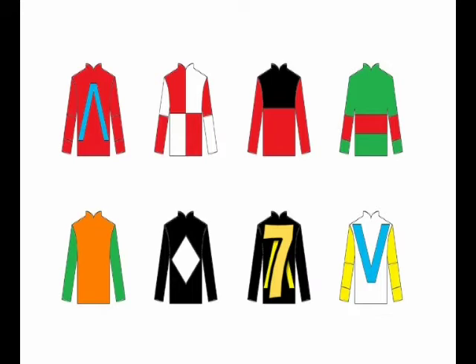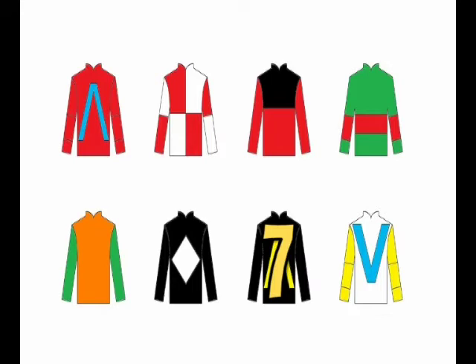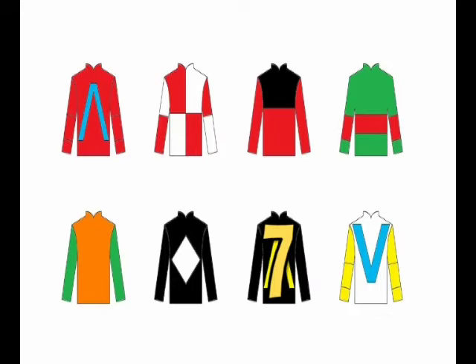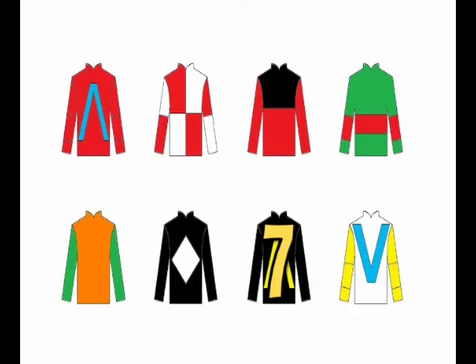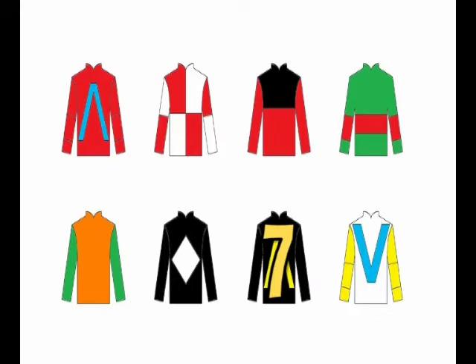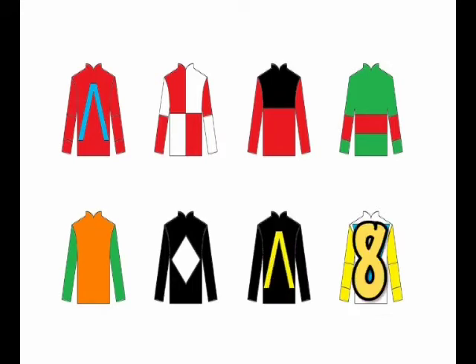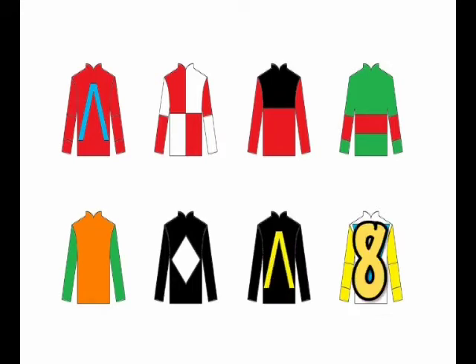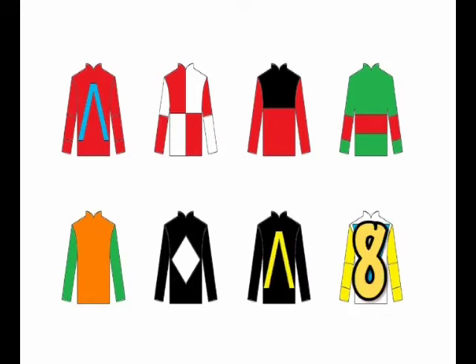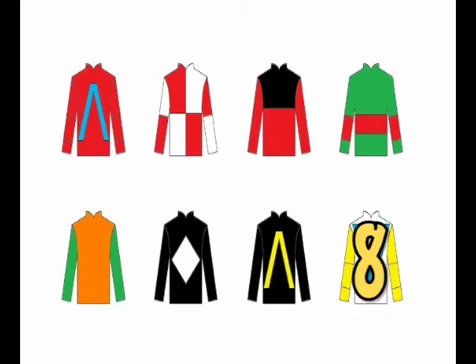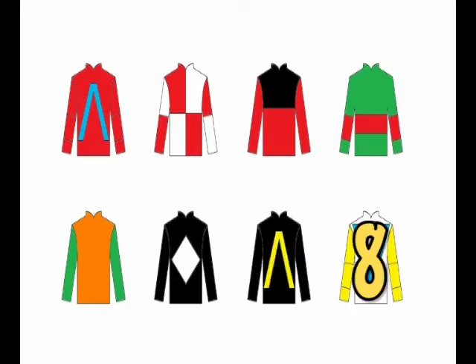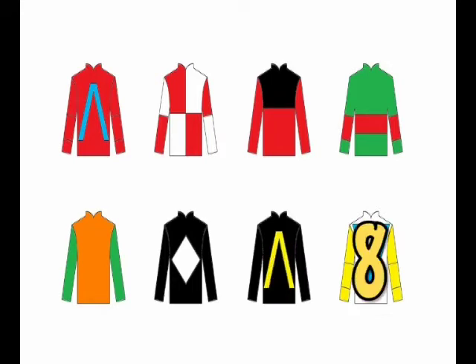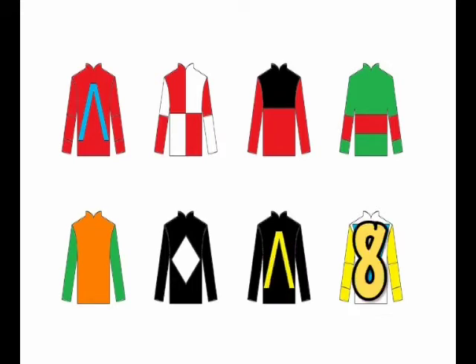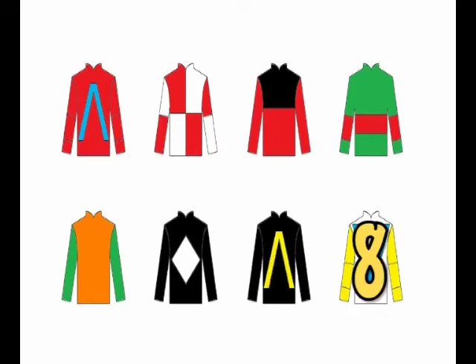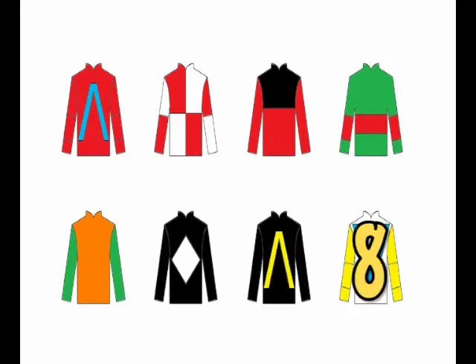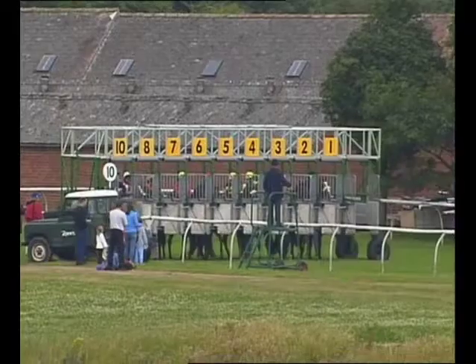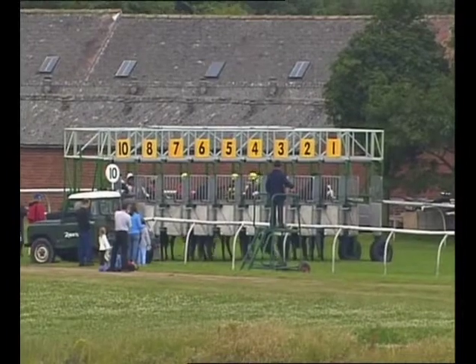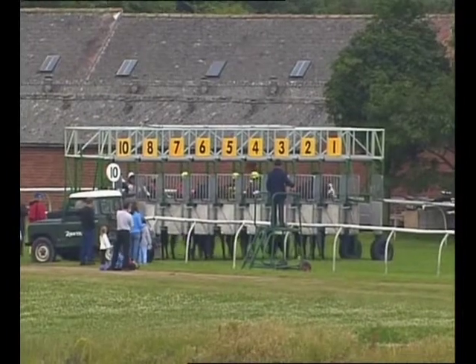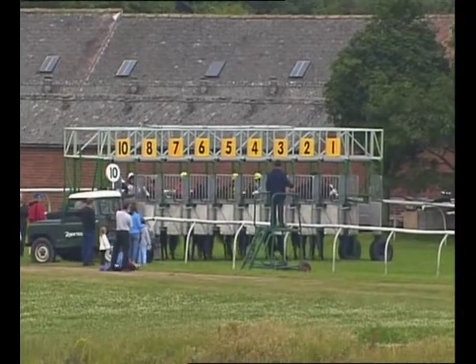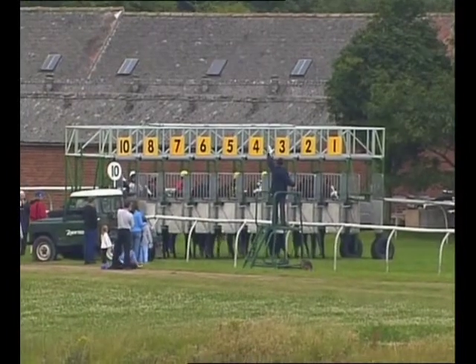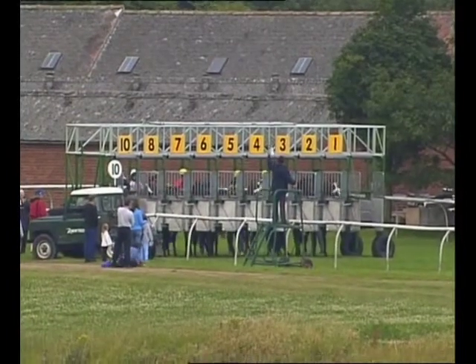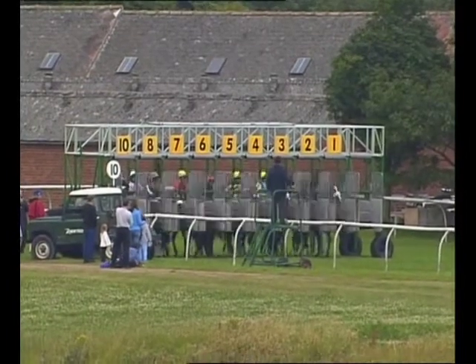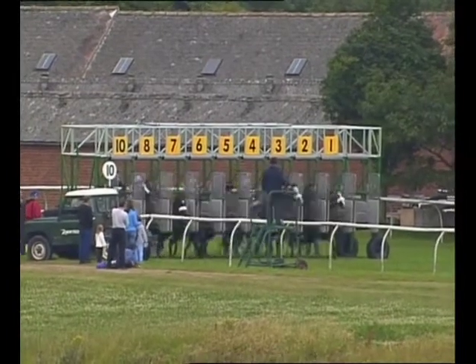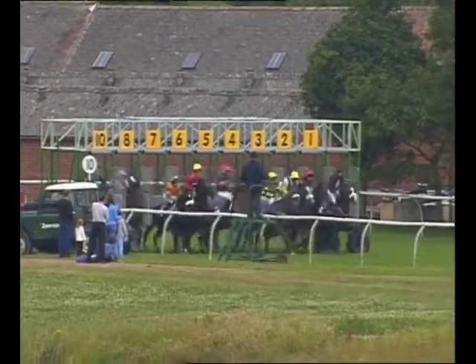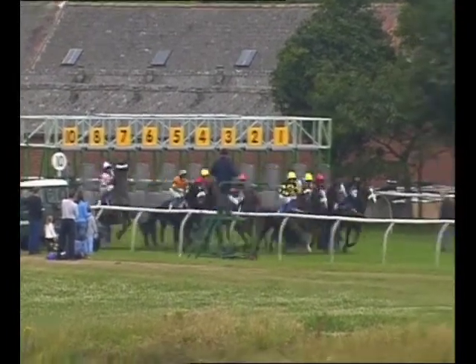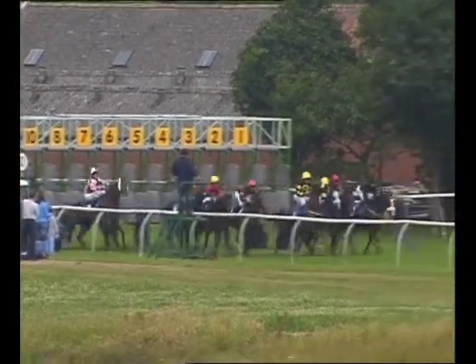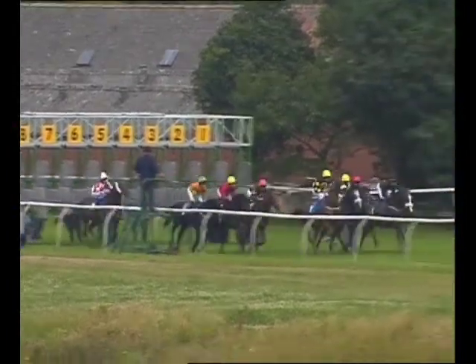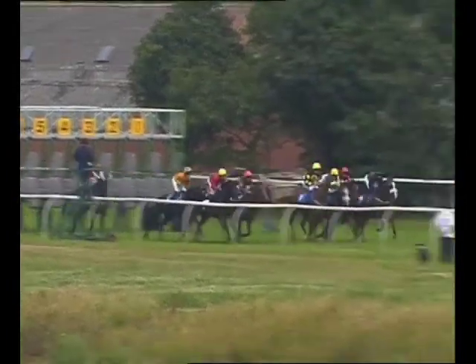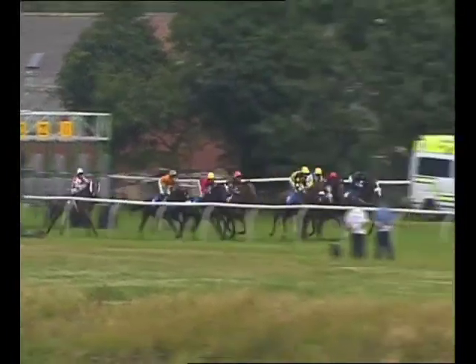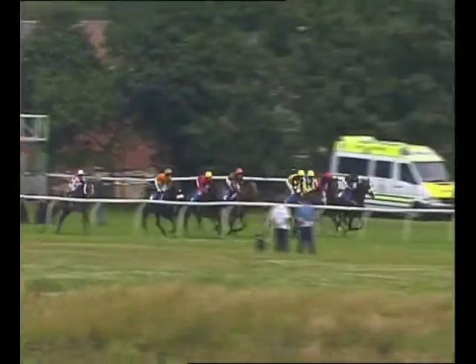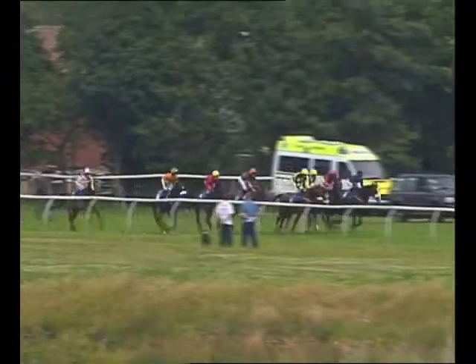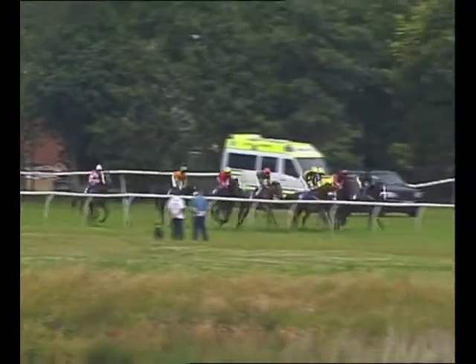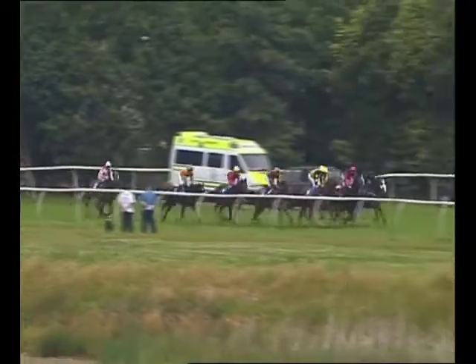Number seven goes in — broke down on the gallops earlier this year, not much chance for him. Number eight: I quite like the look of this filly, just a few problems getting her in. That's it — they're all in and they're off!